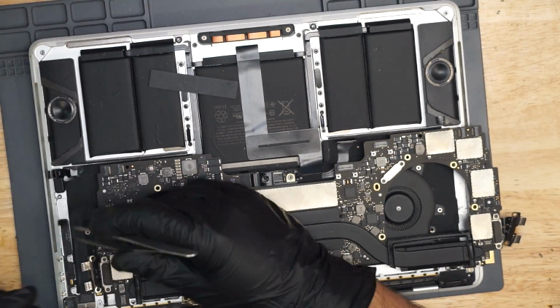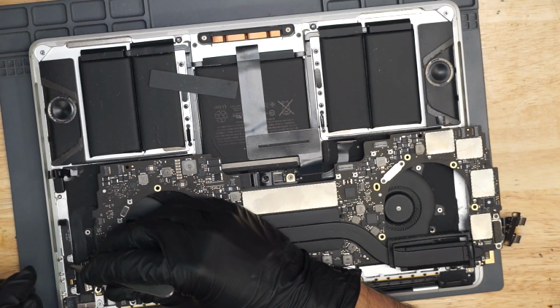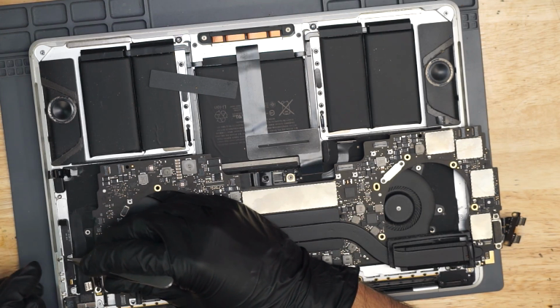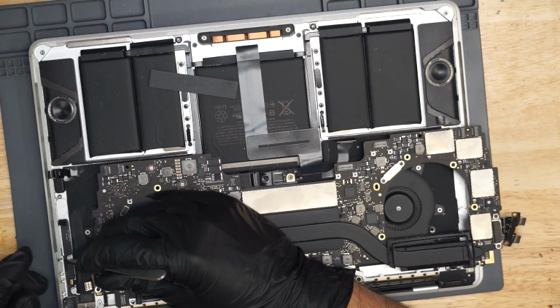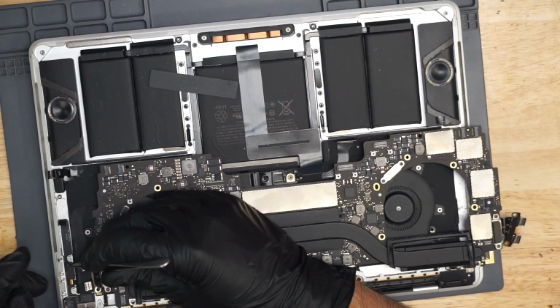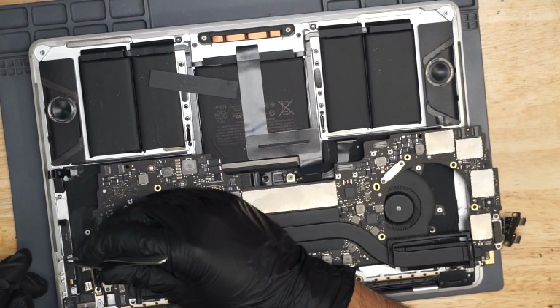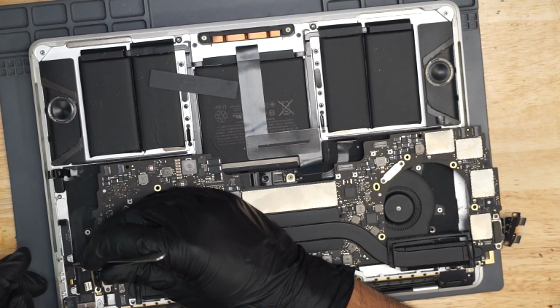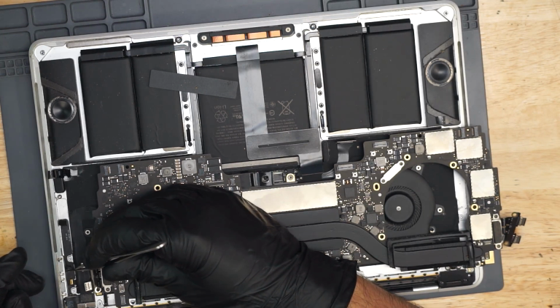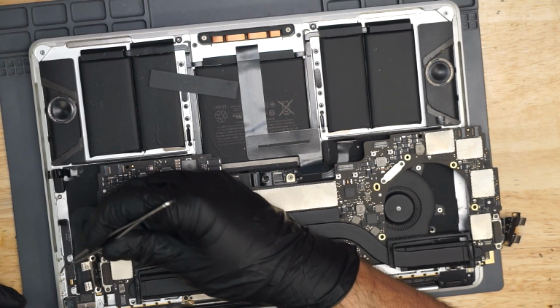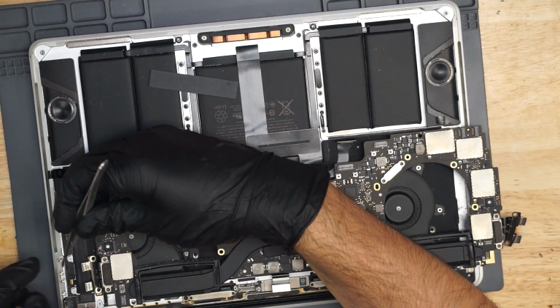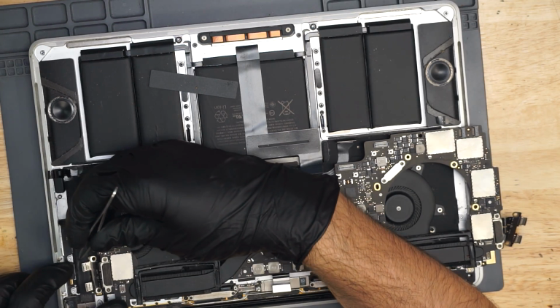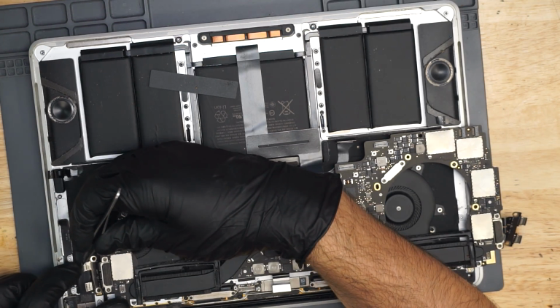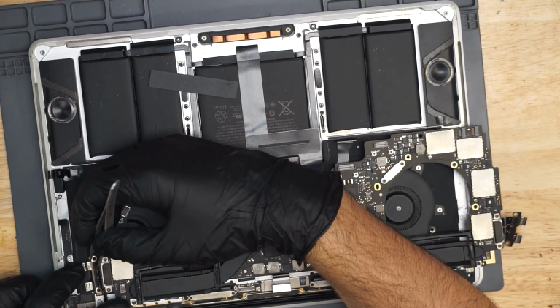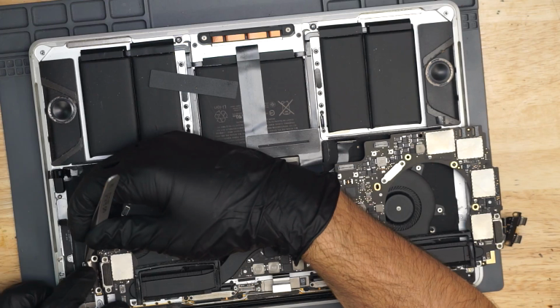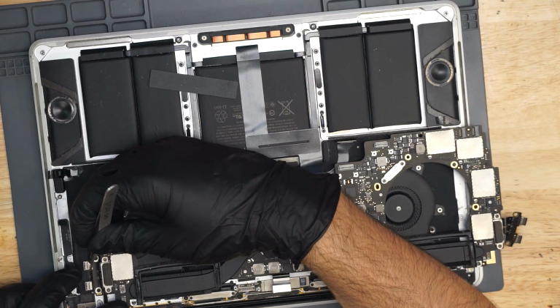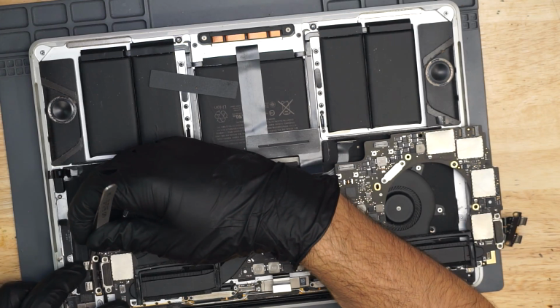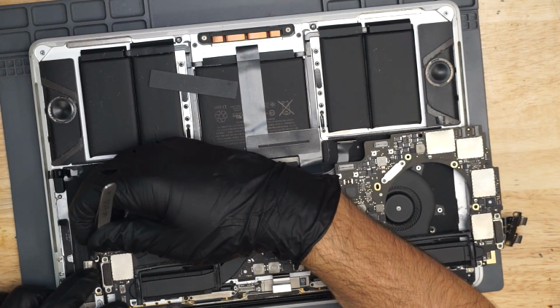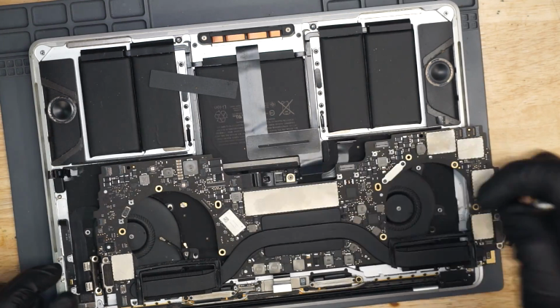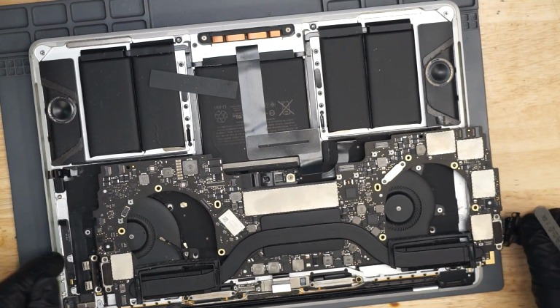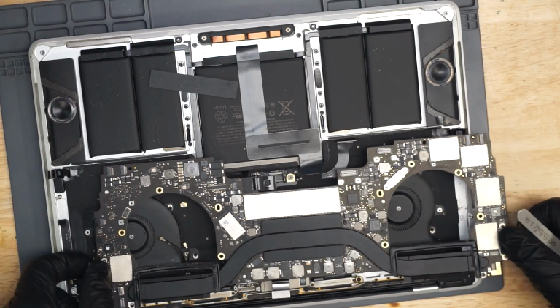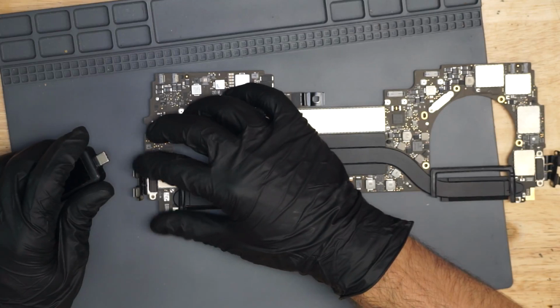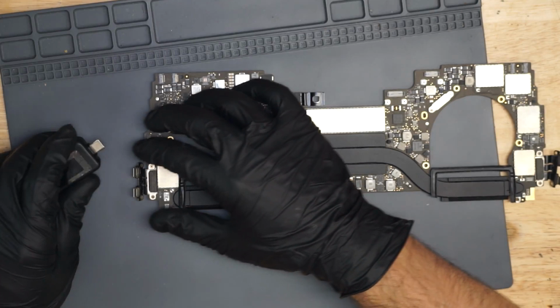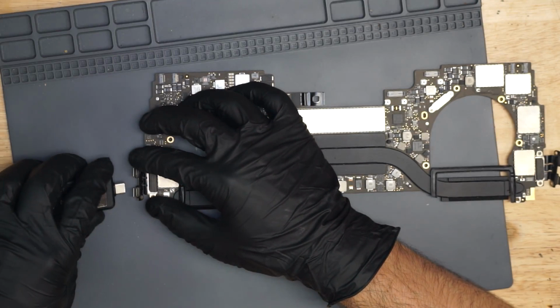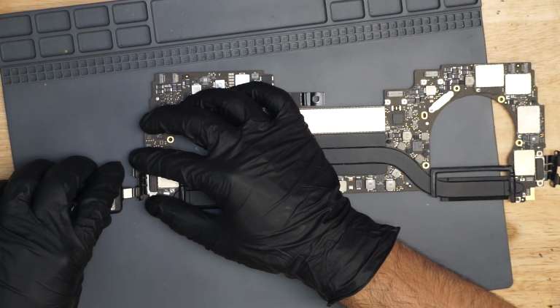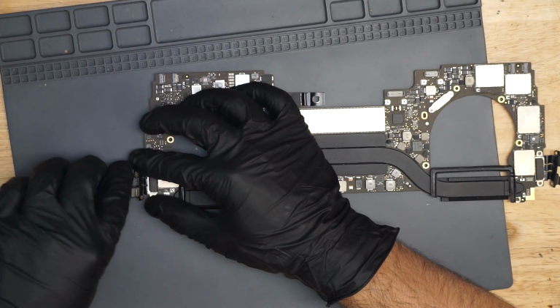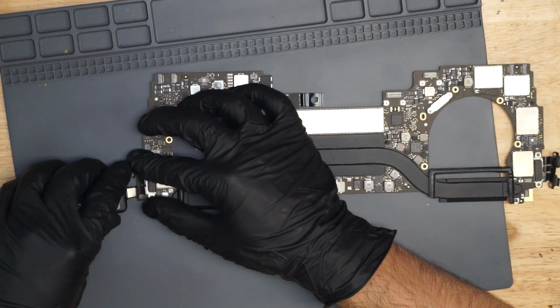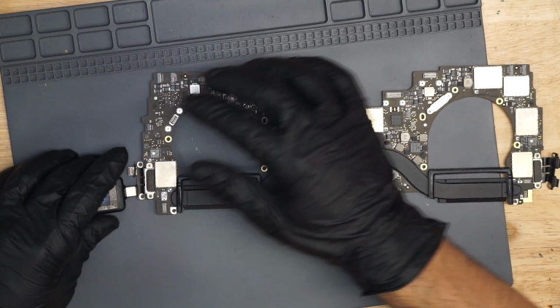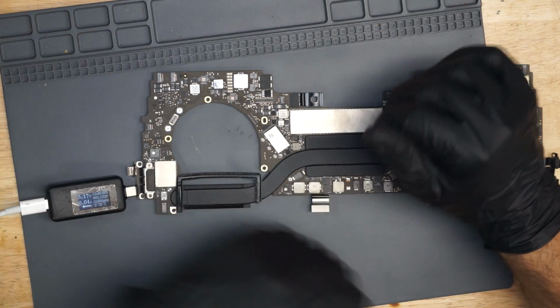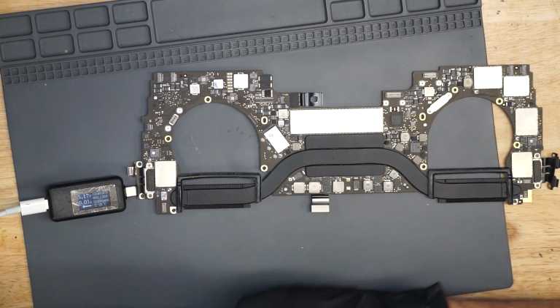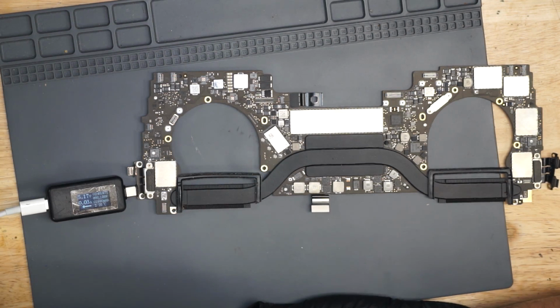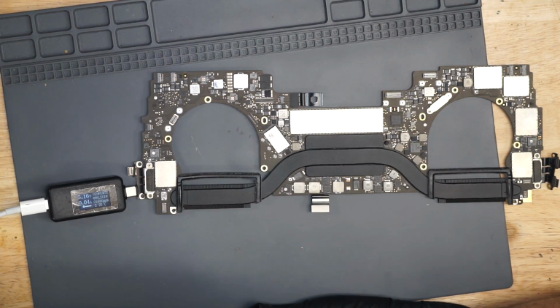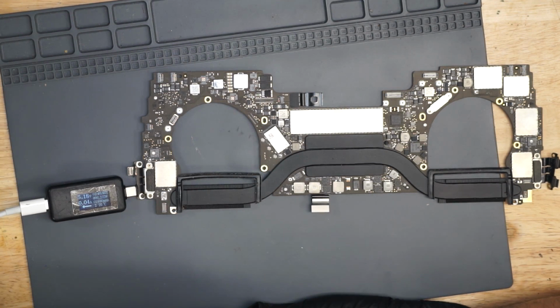Also, these rubber things — it drives me nuts when these rubber pieces get stuck on the casing rather than stay on the ports. I hate this design where these little rubber pieces come off very easily.